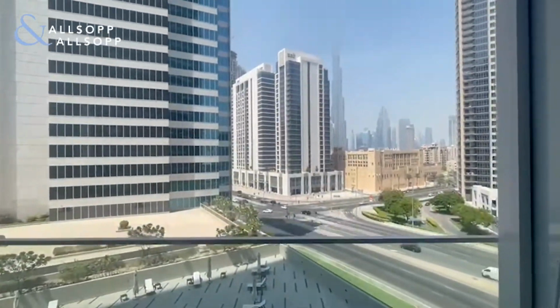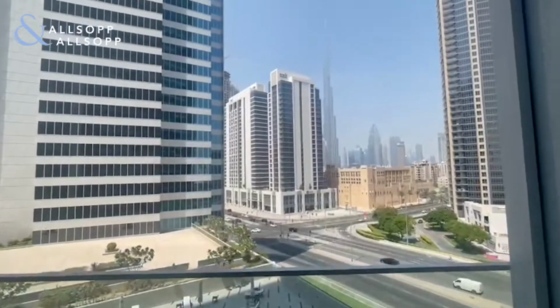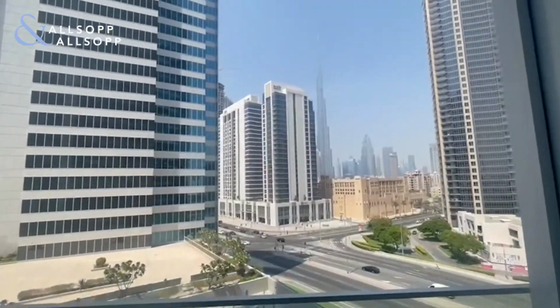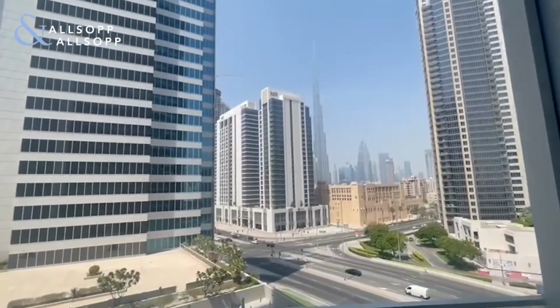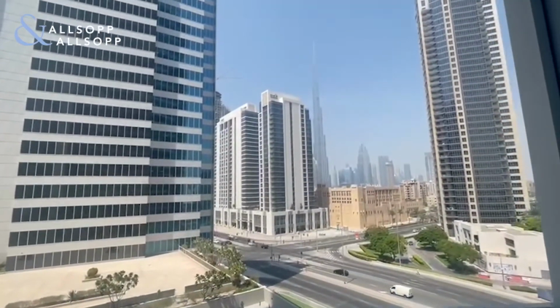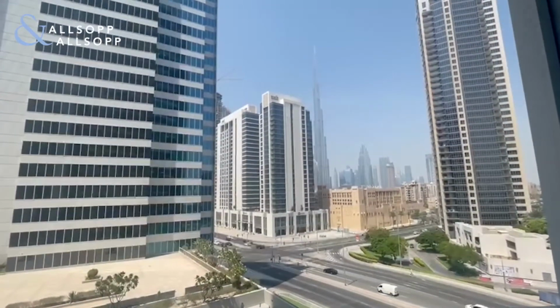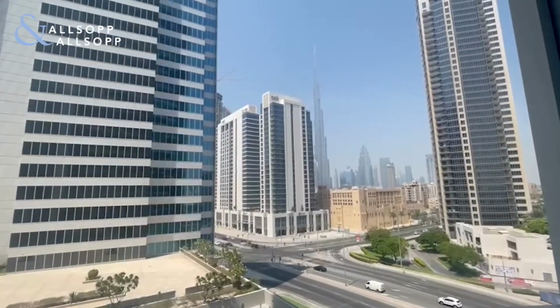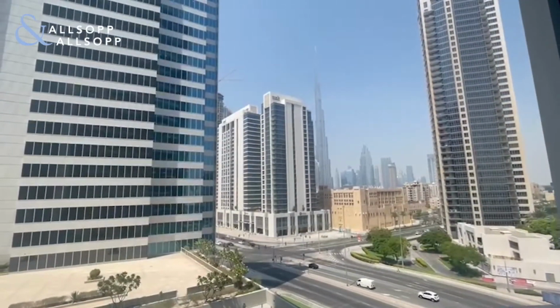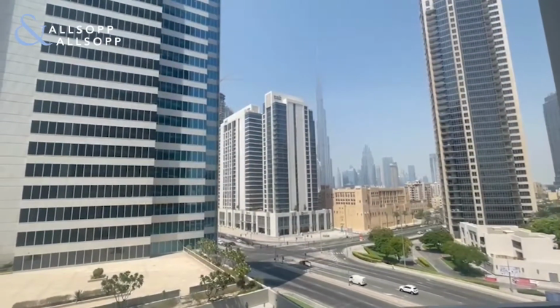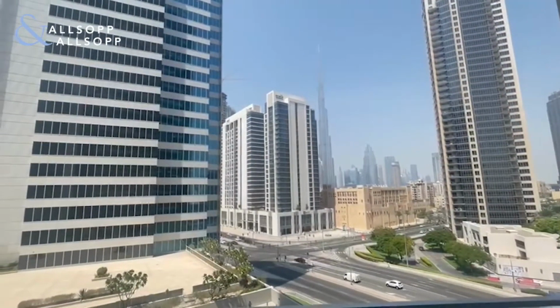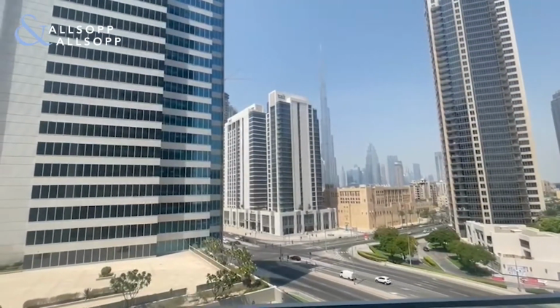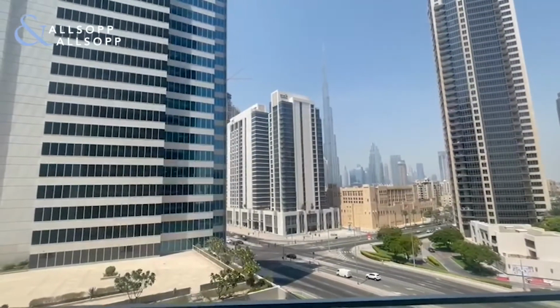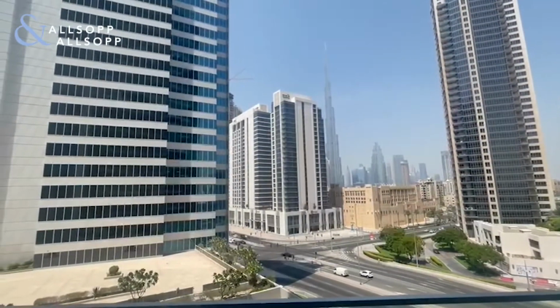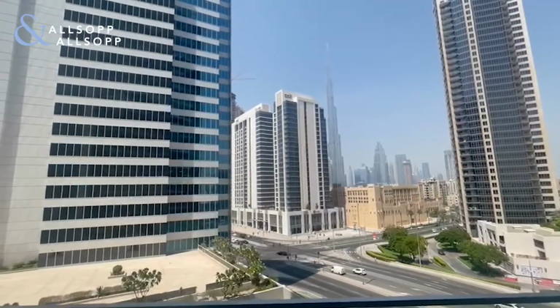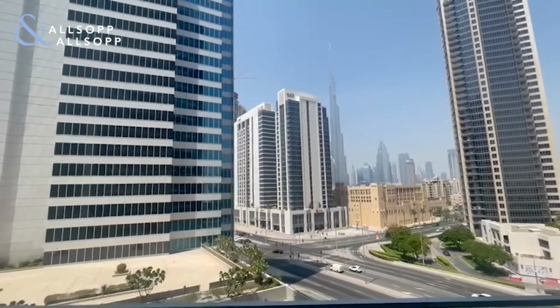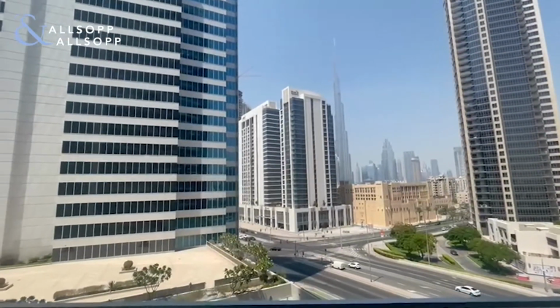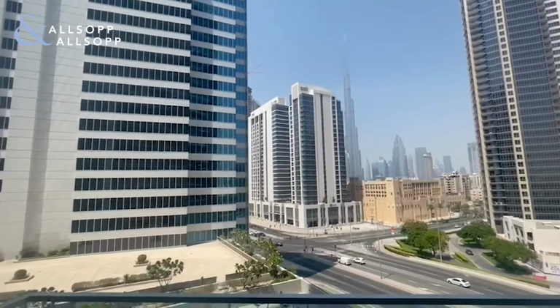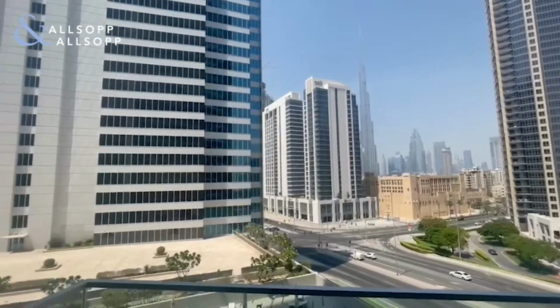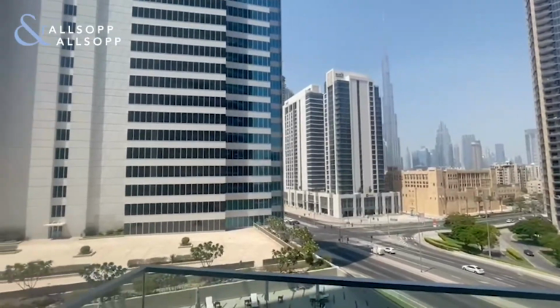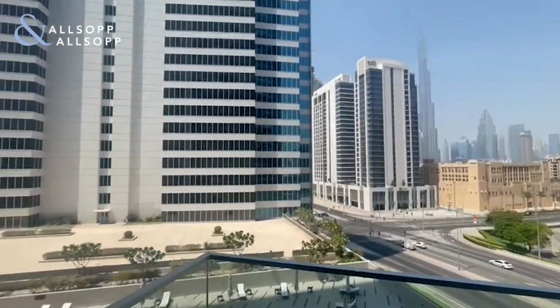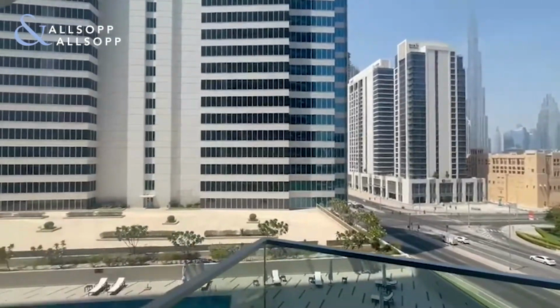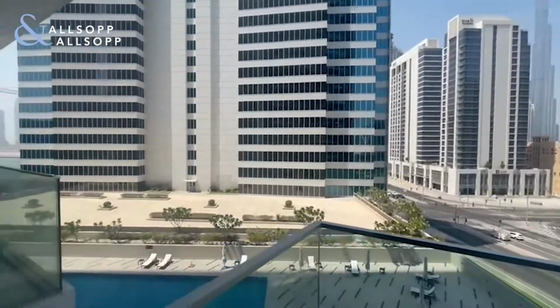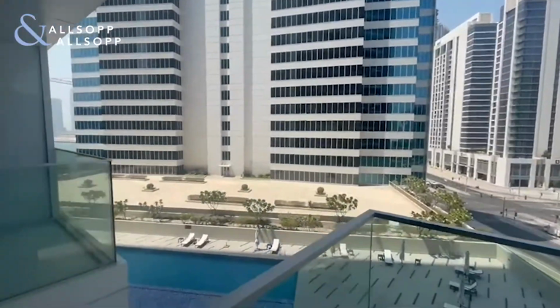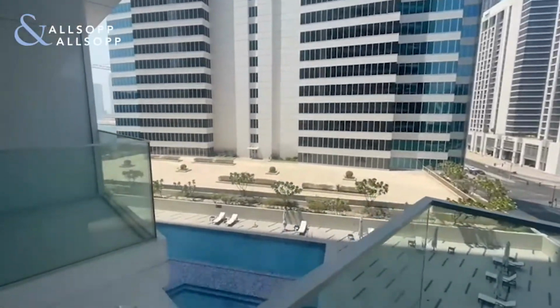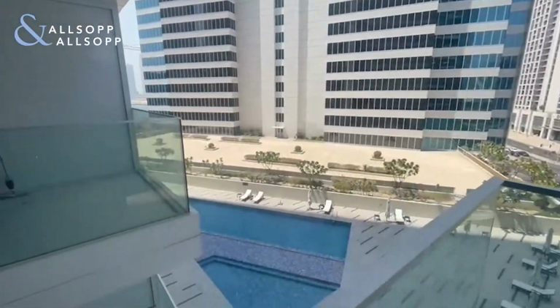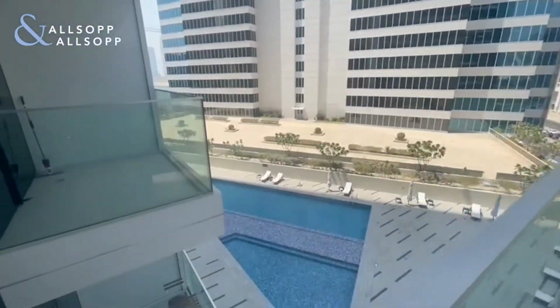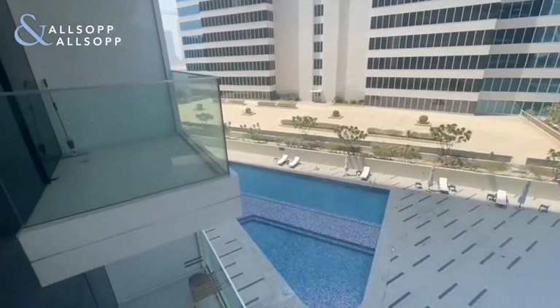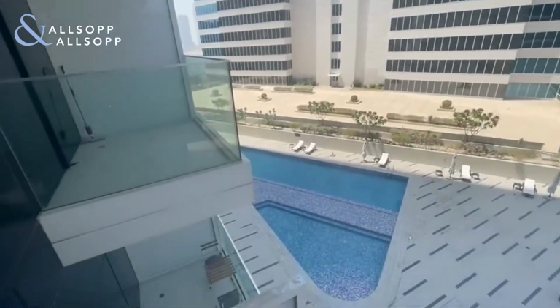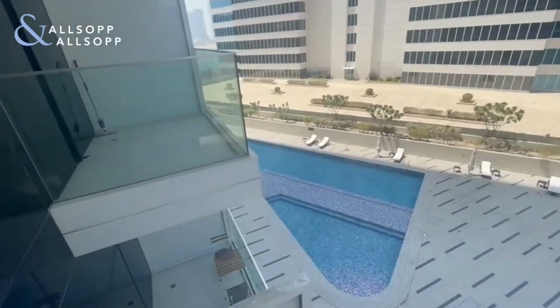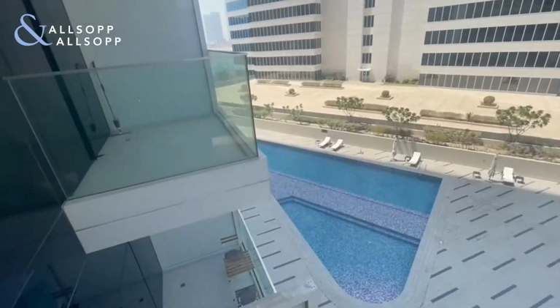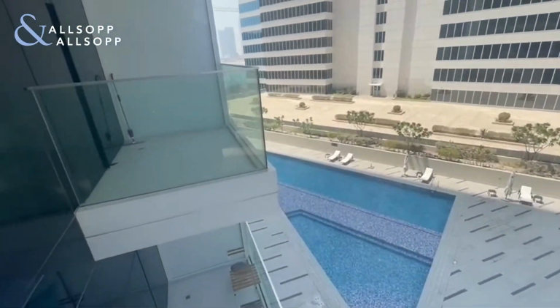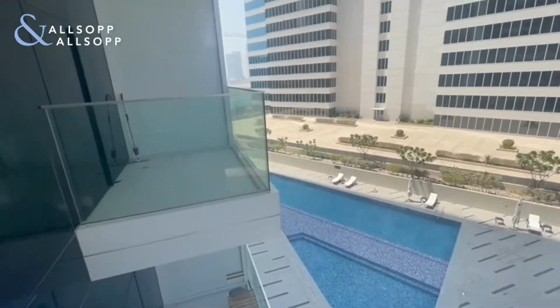Stunning Burj Khalifa views on your right. On the left hand side of the balcony you have a pool view.